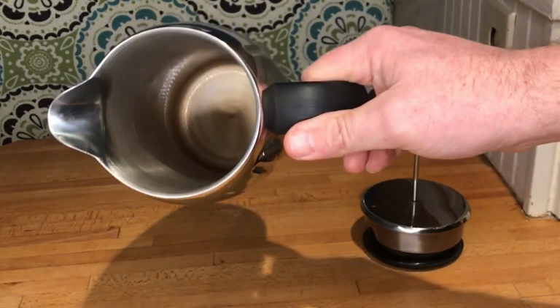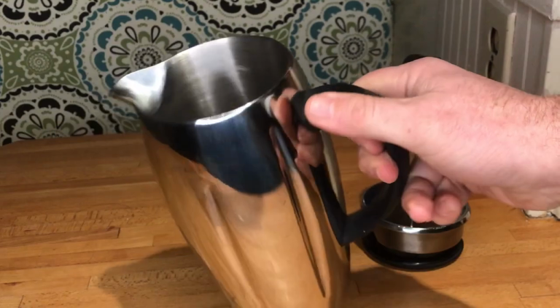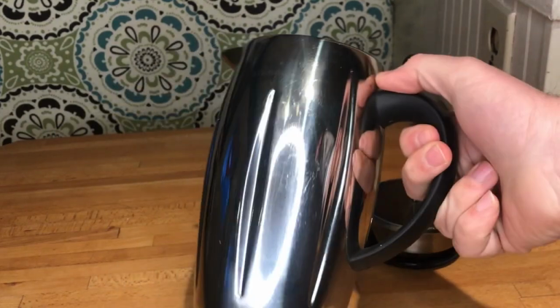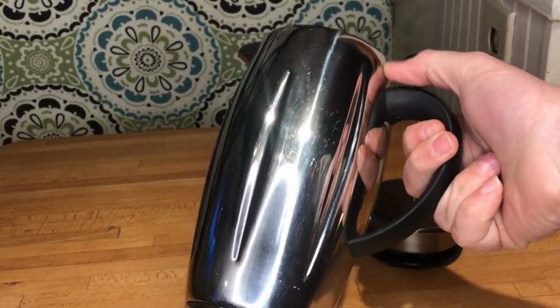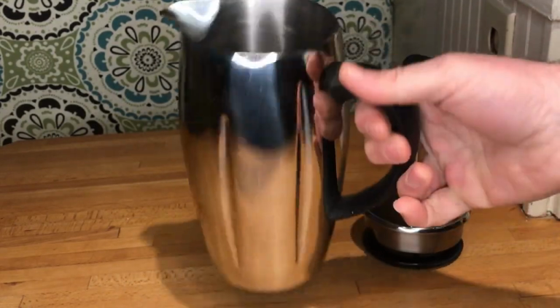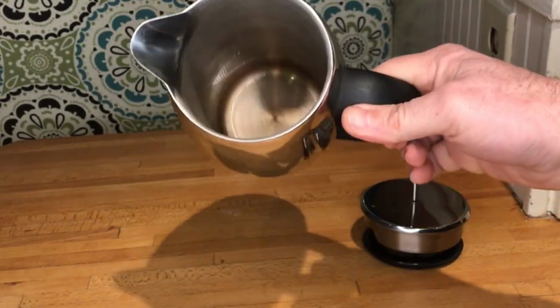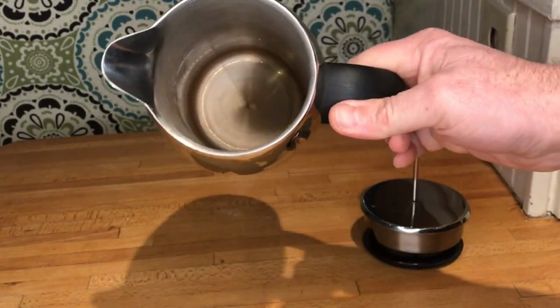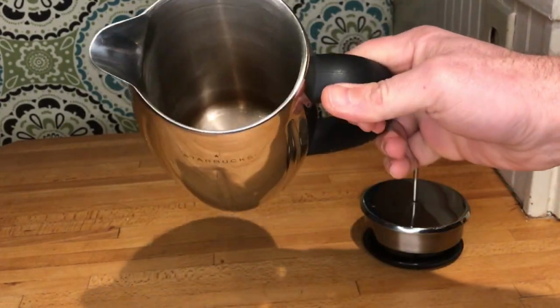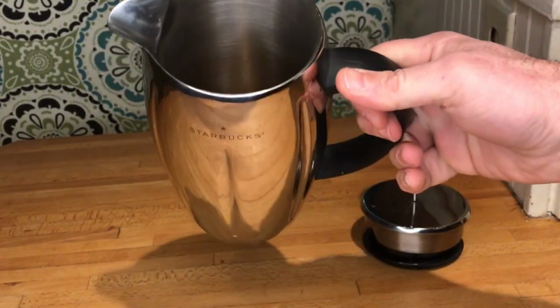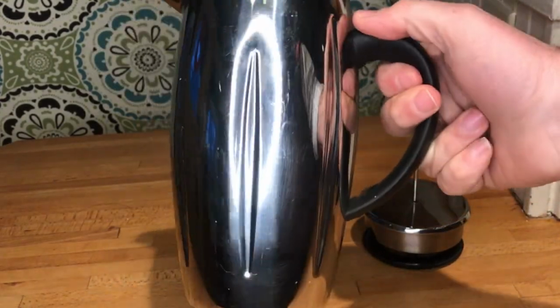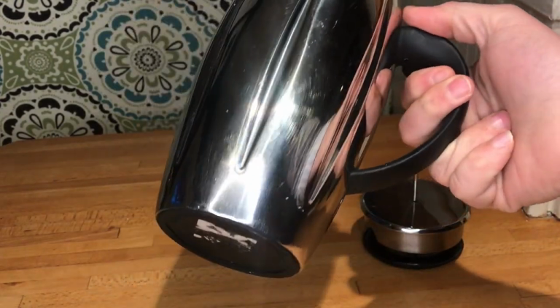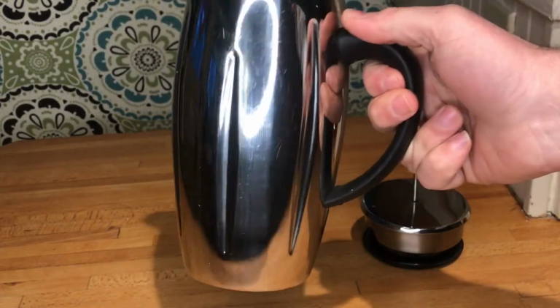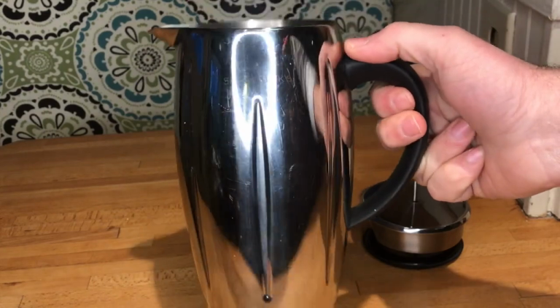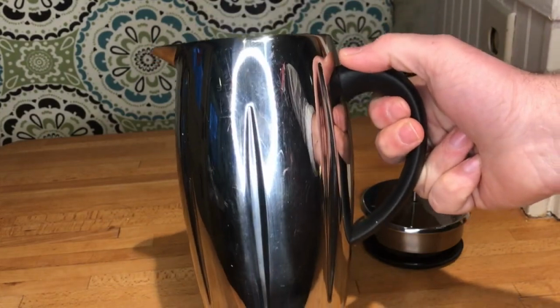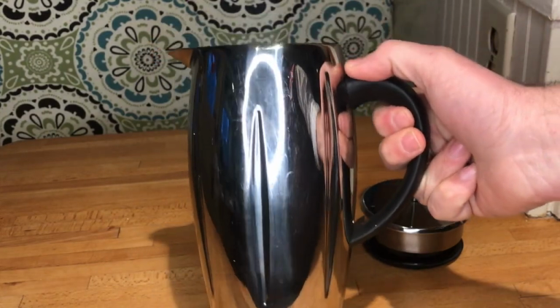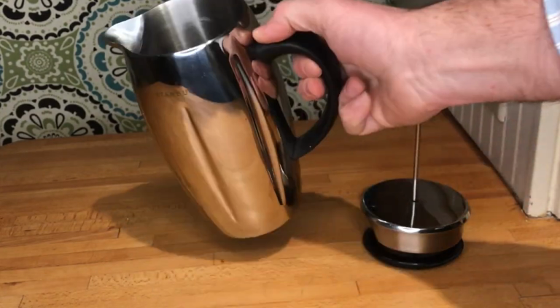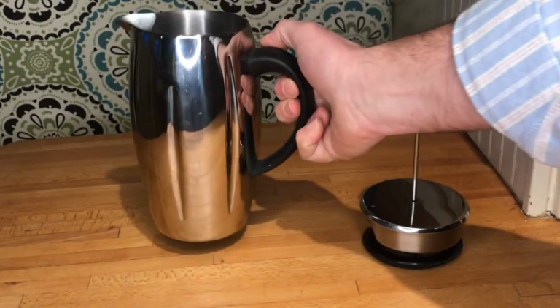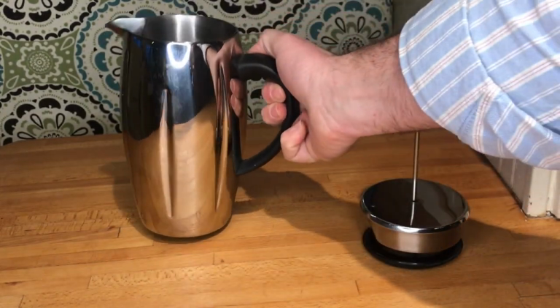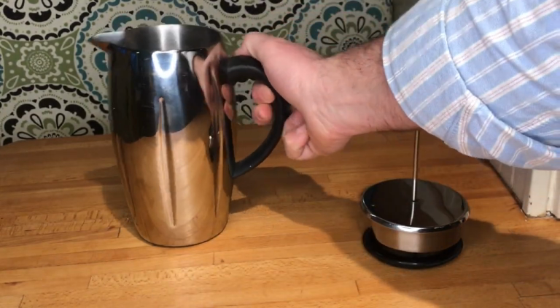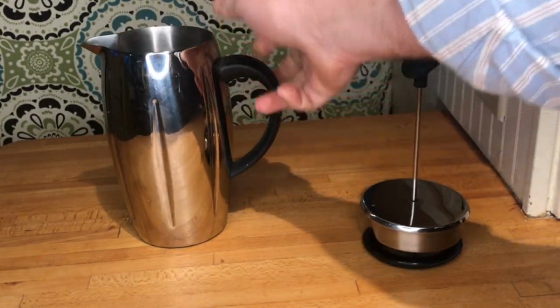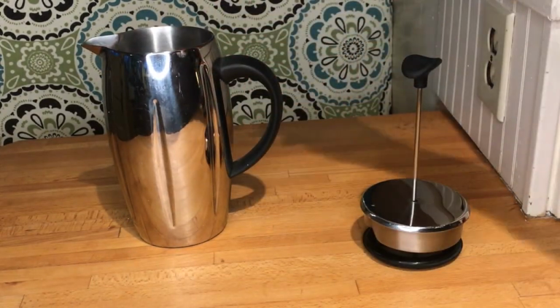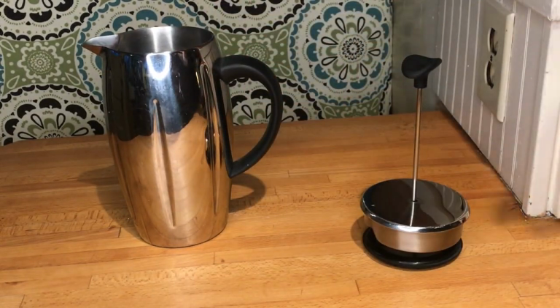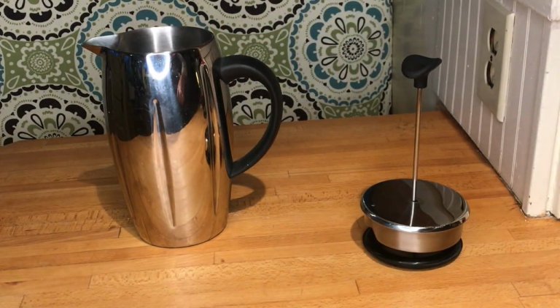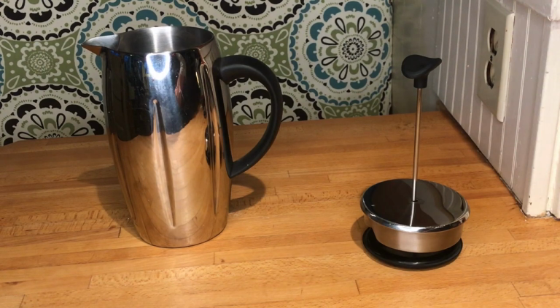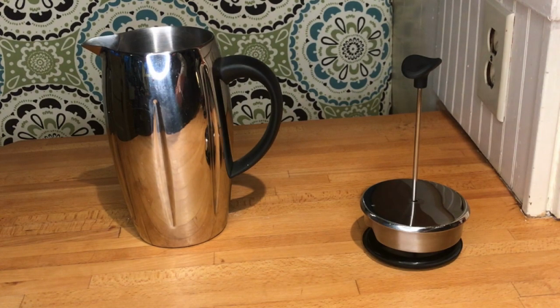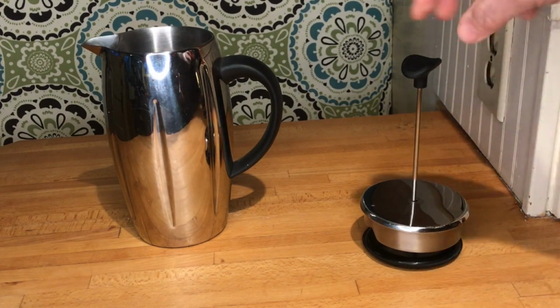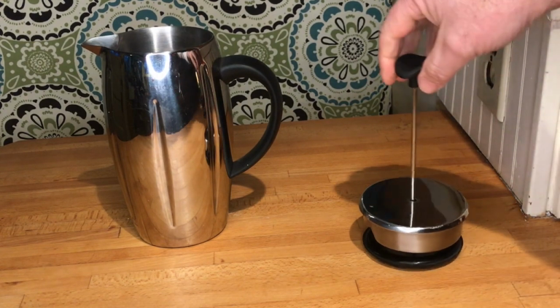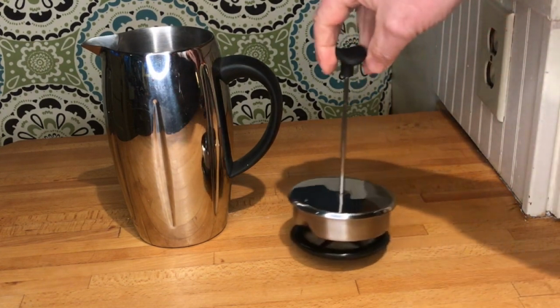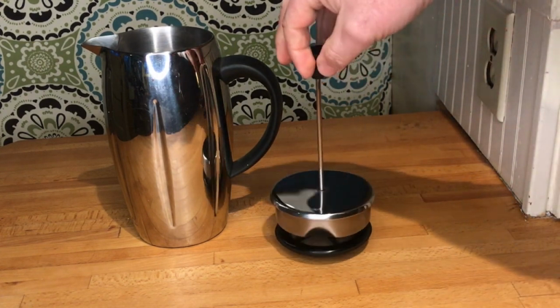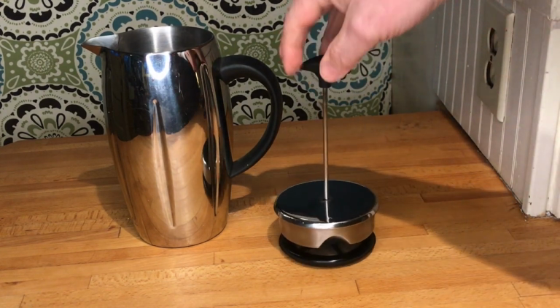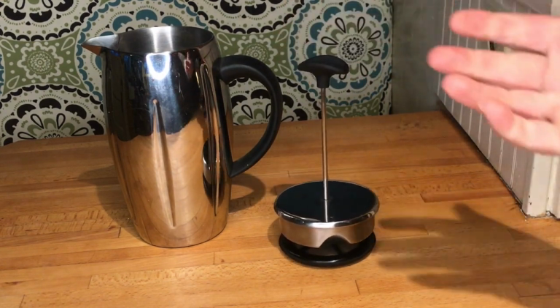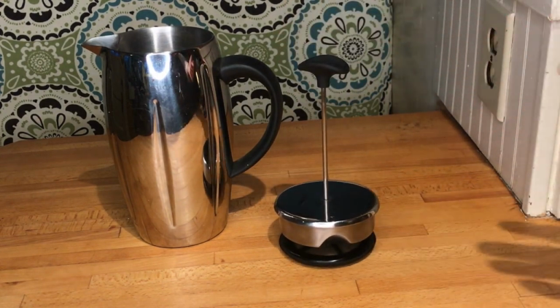This model is branded by Starbucks — I got it when I worked there. One thing I really like about it is that it has a thermal carafe, so it will keep your coffee hot for quite a while, a couple of hours actually, and it does a really good job.